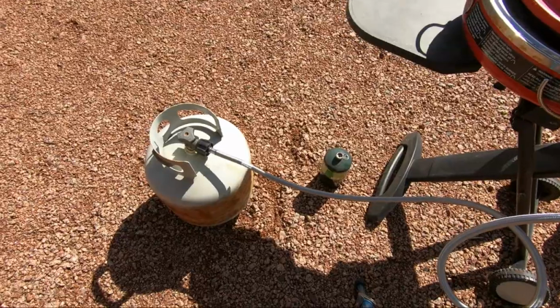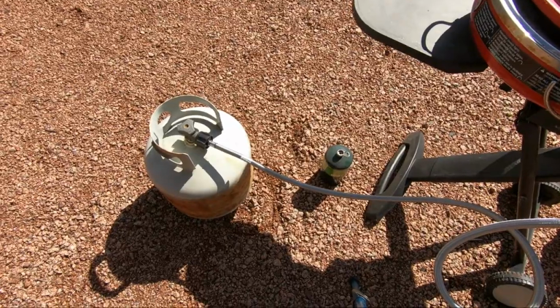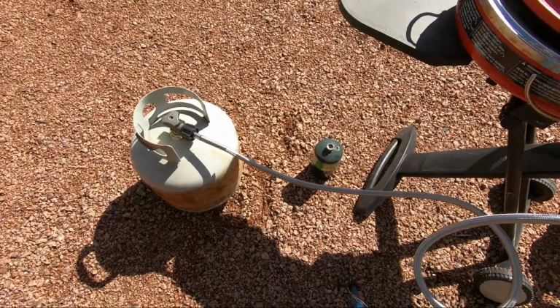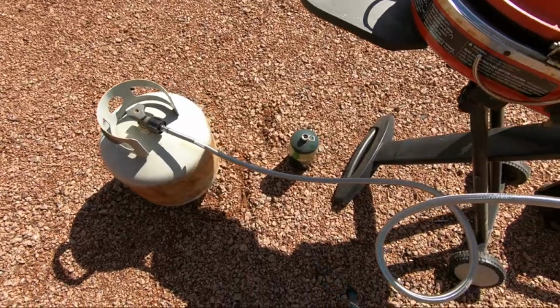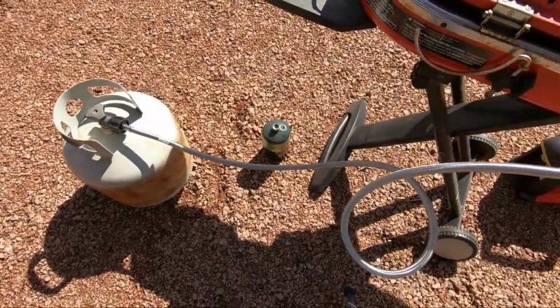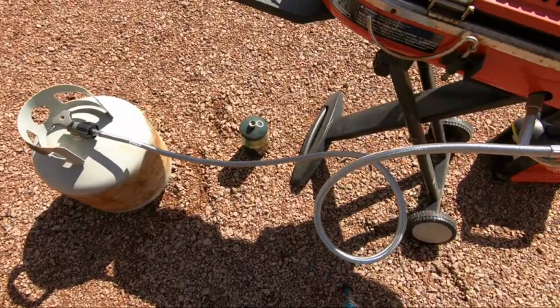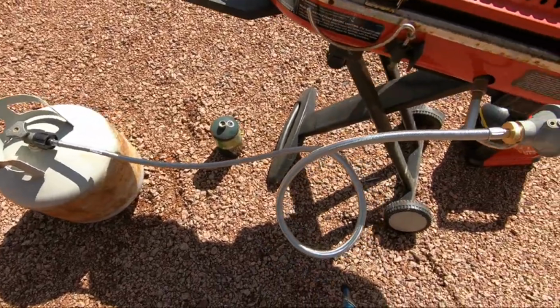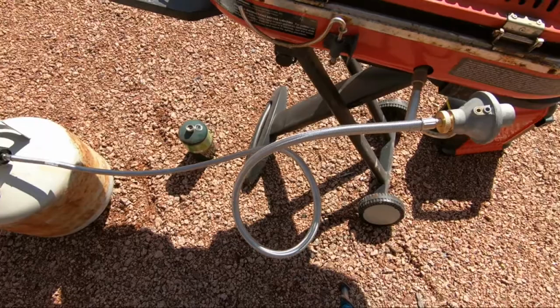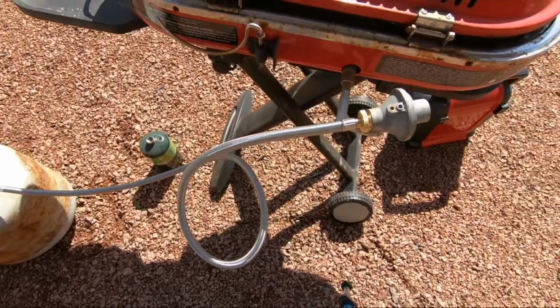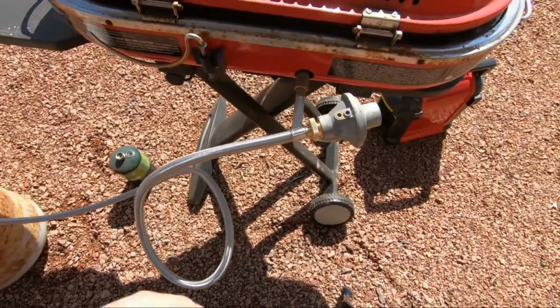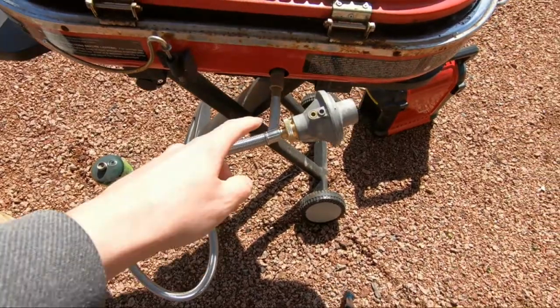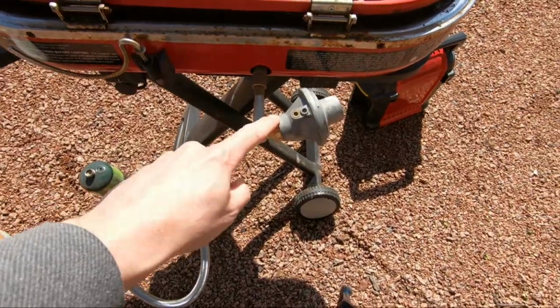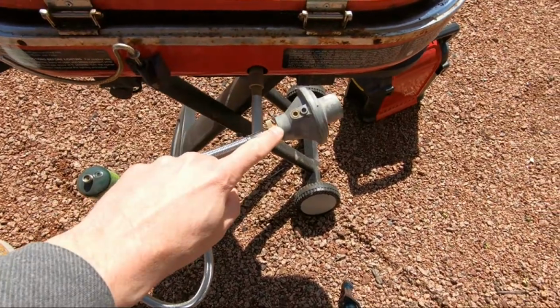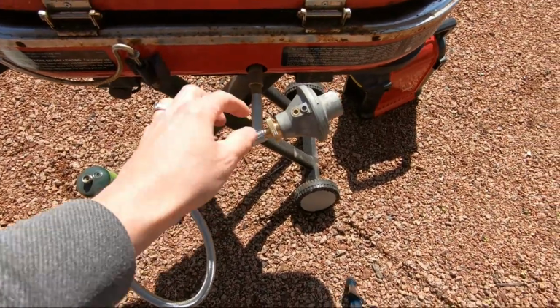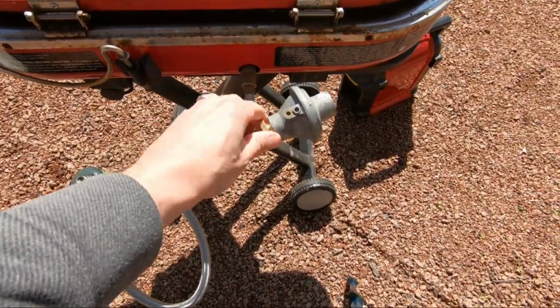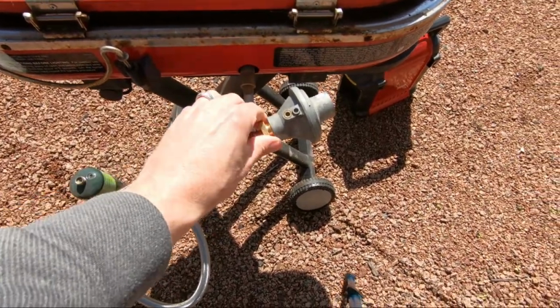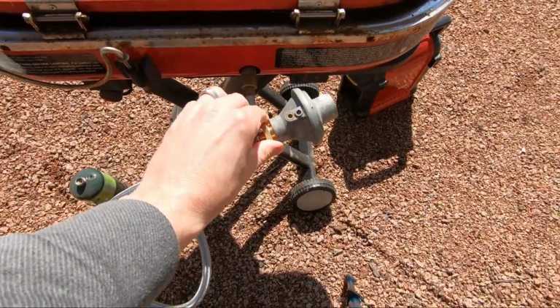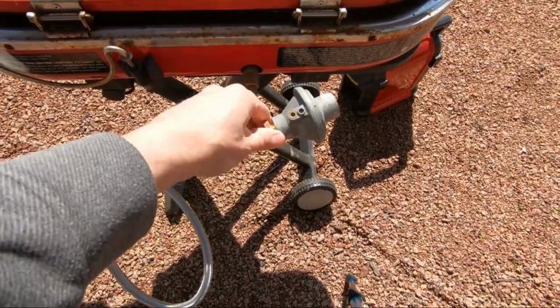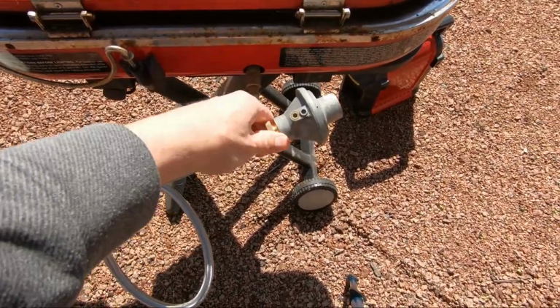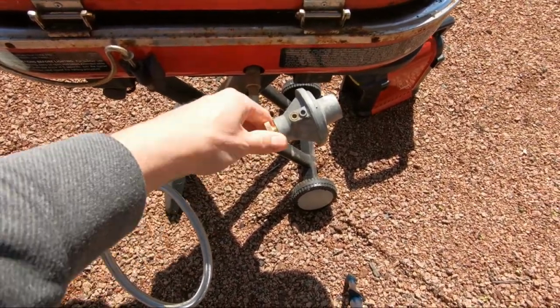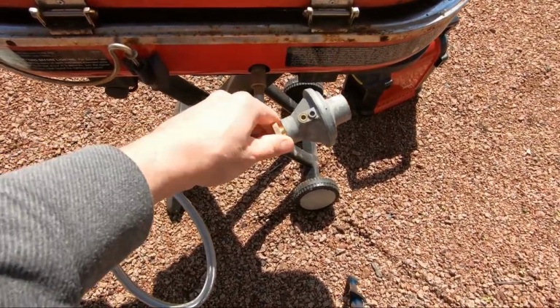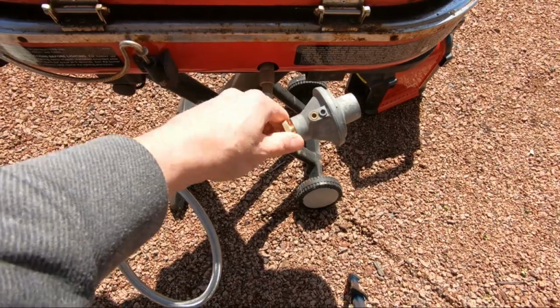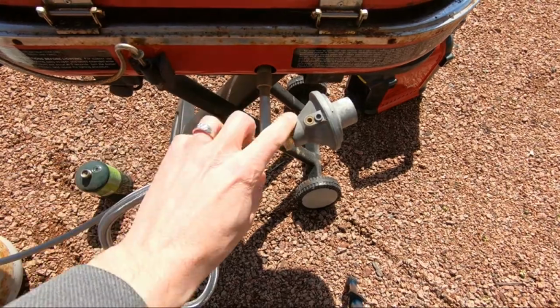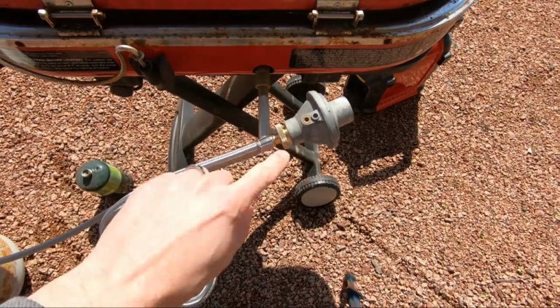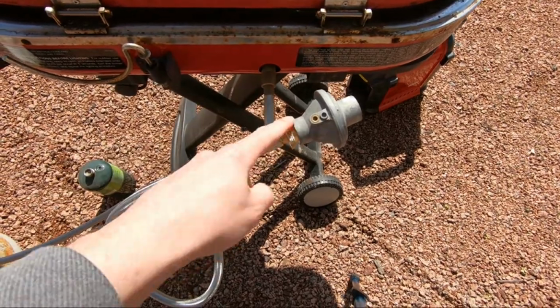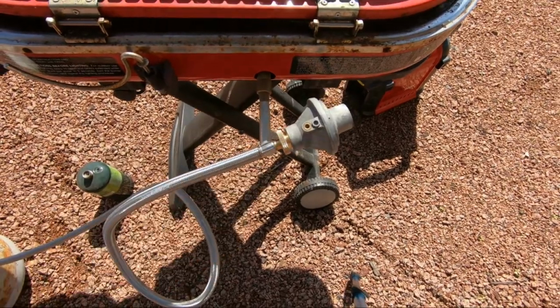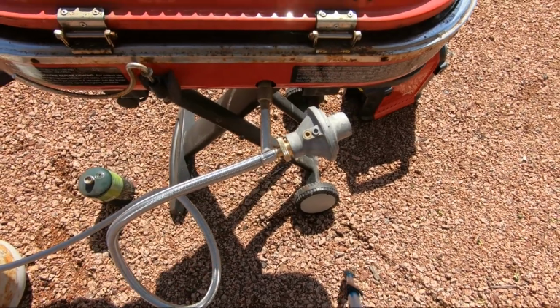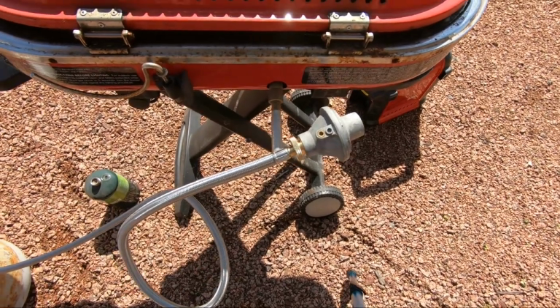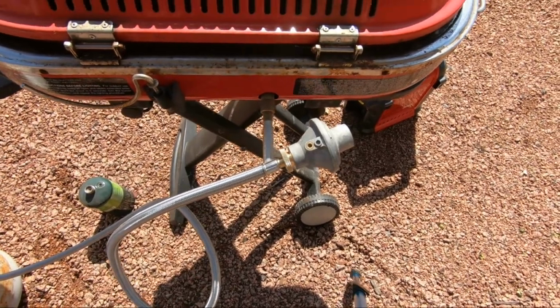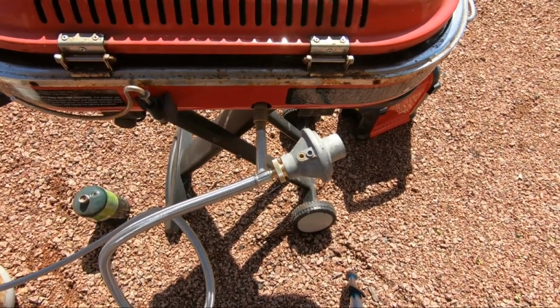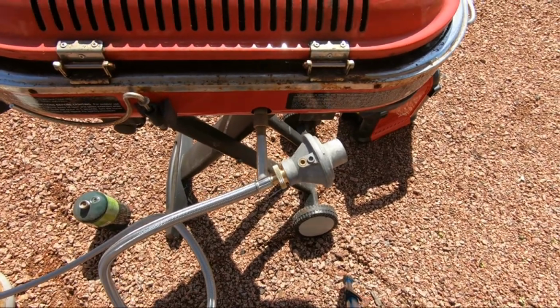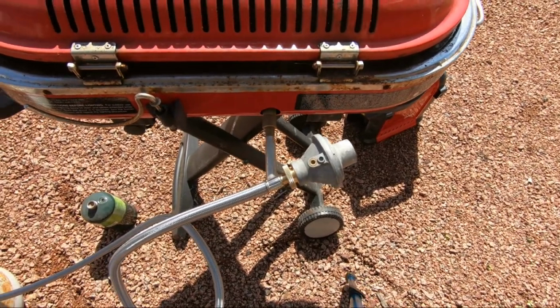Once you have your hose adapter connected, I do recommend doing a gas leak check on this fitting. Make sure it's screwed in all the way and do a gas leak check just for added safety.